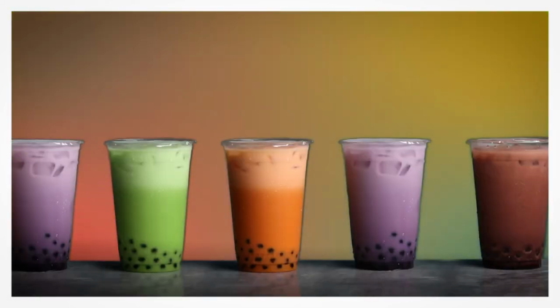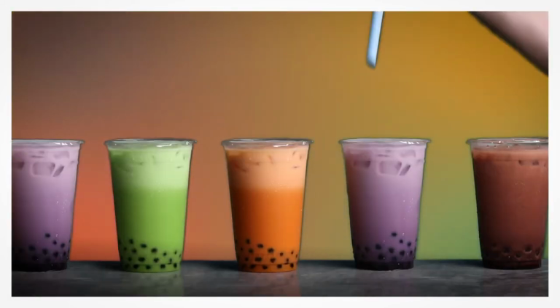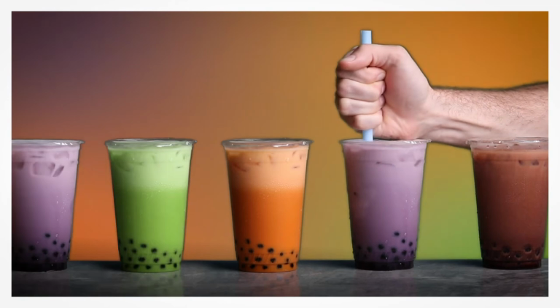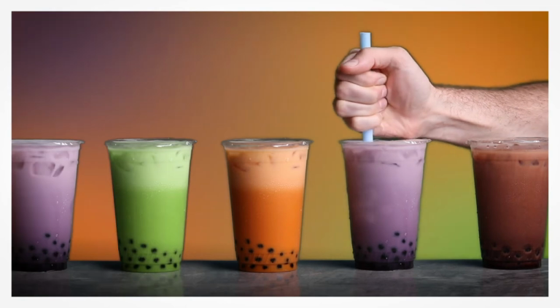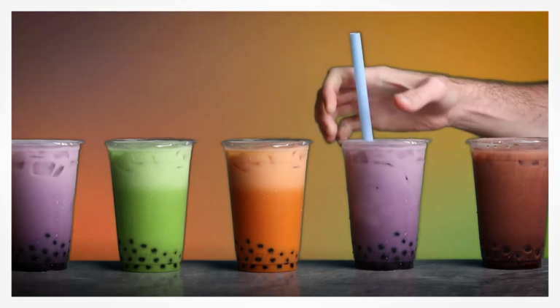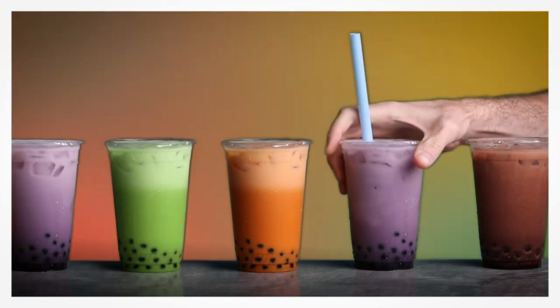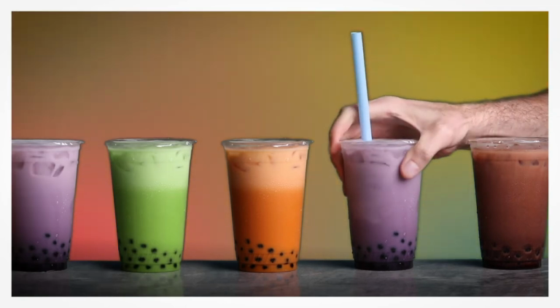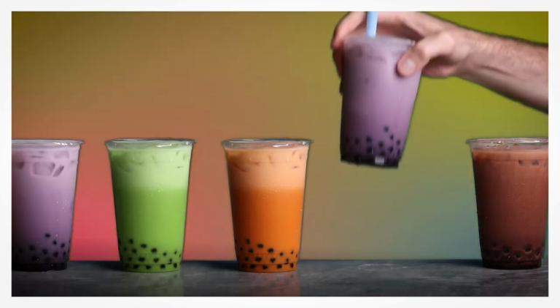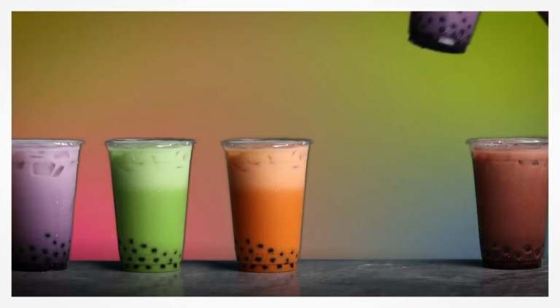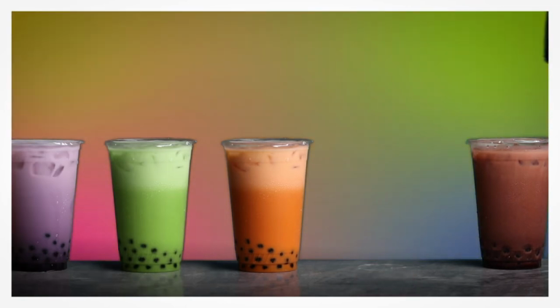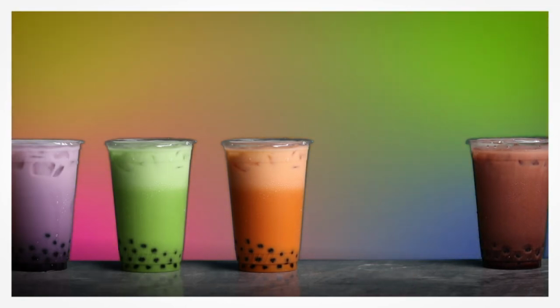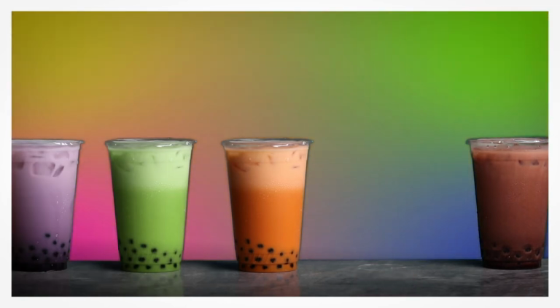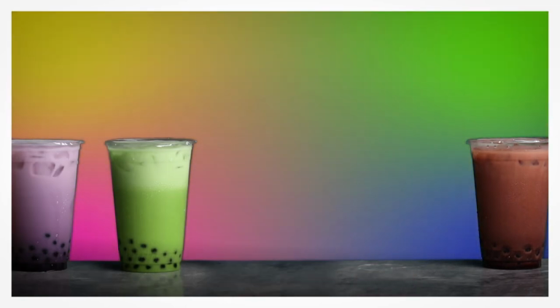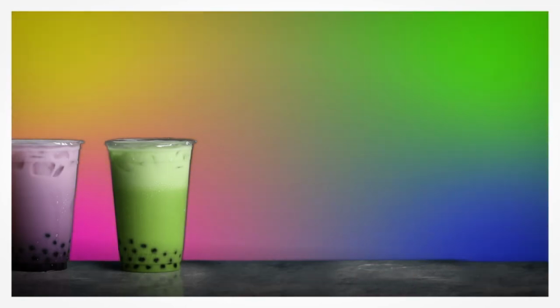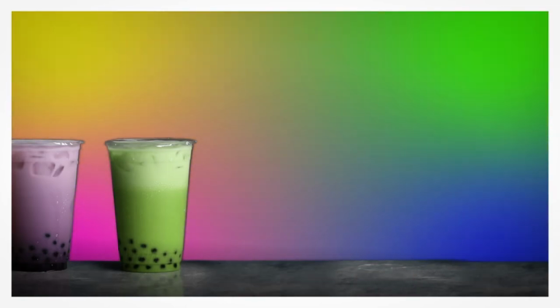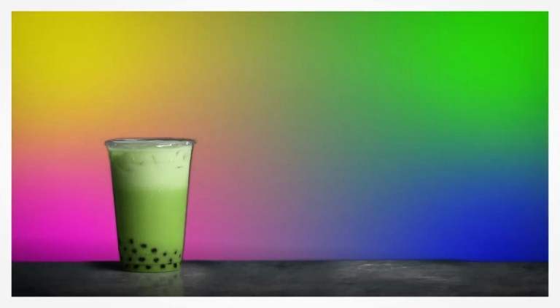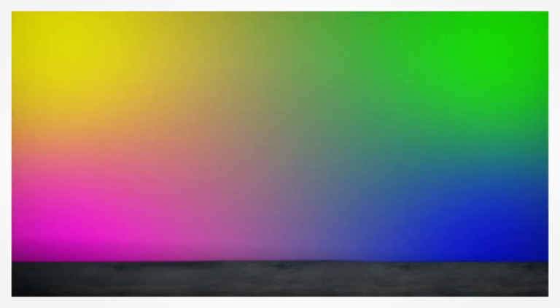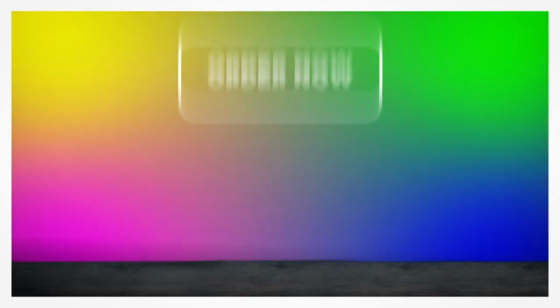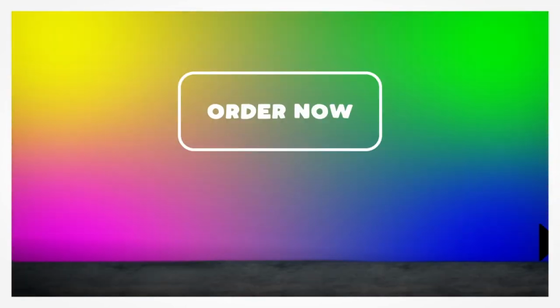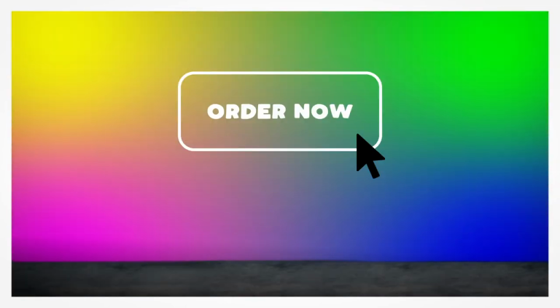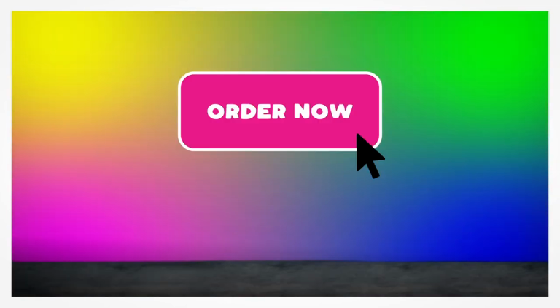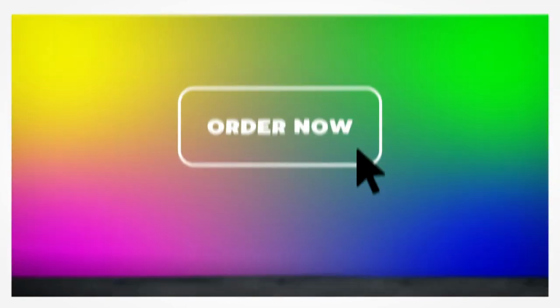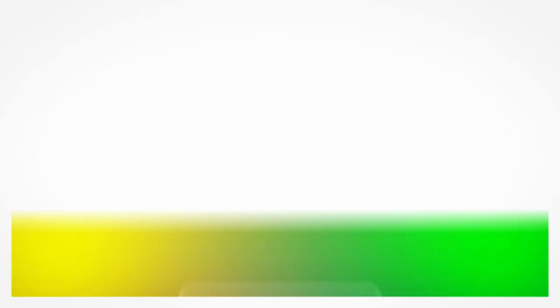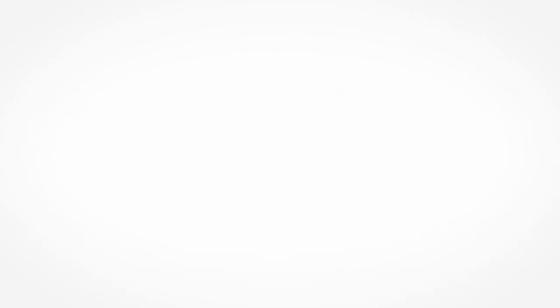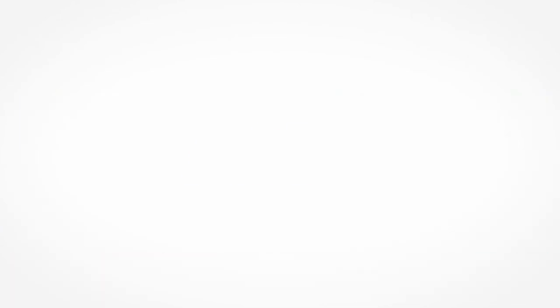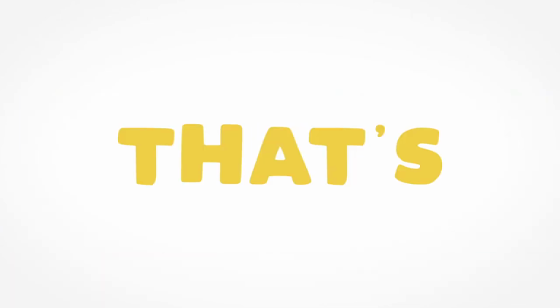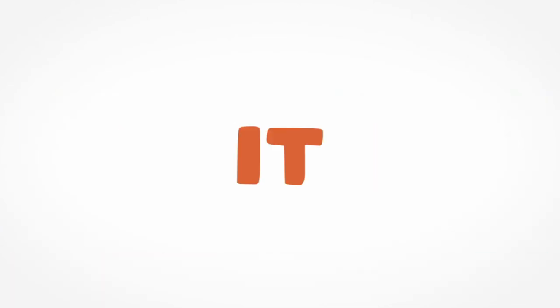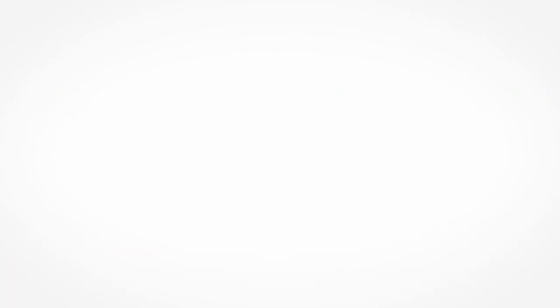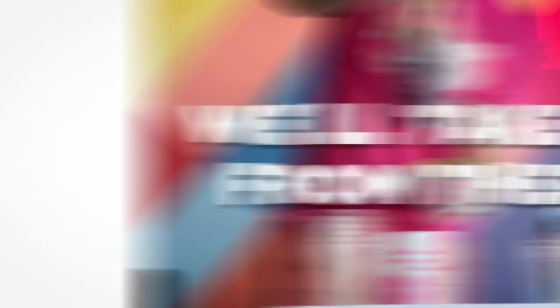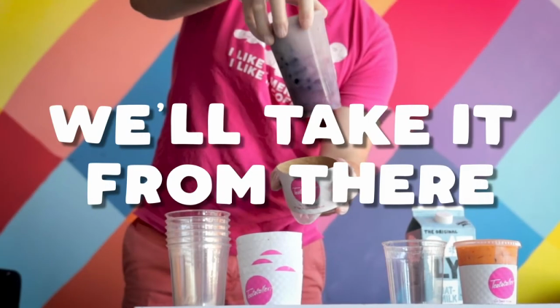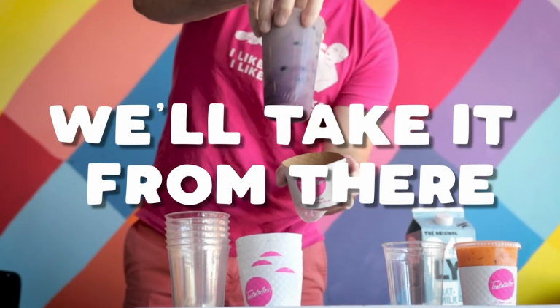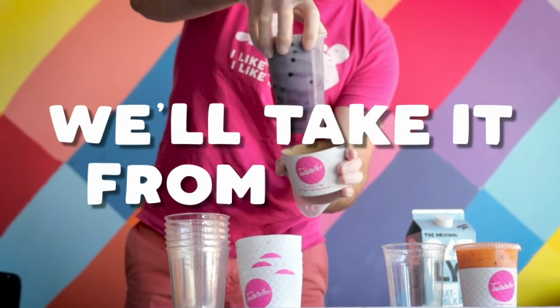It's important to know you can't go wrong in choosing a tea and you can't order too many. Place your order and that's it — we'll take it from there.